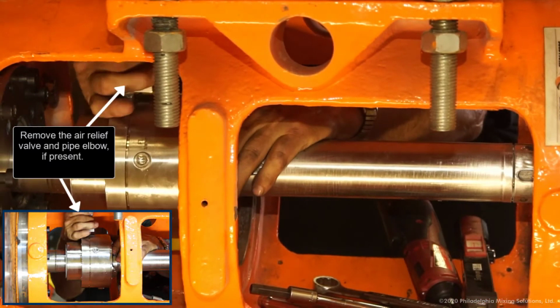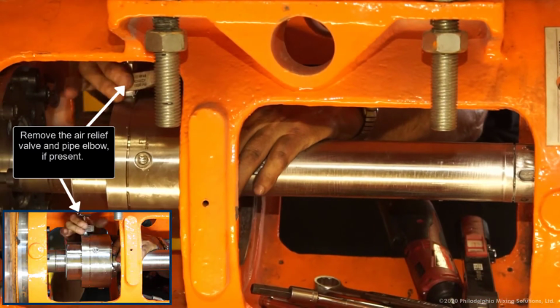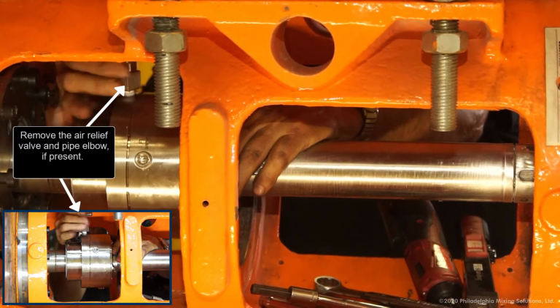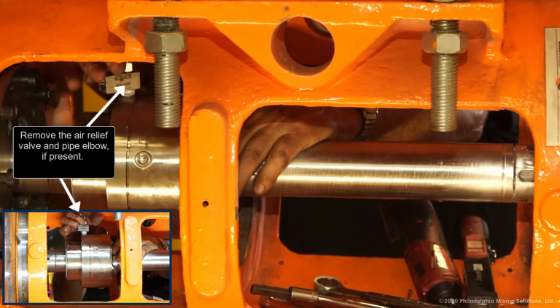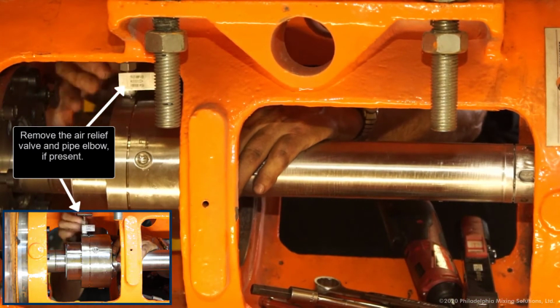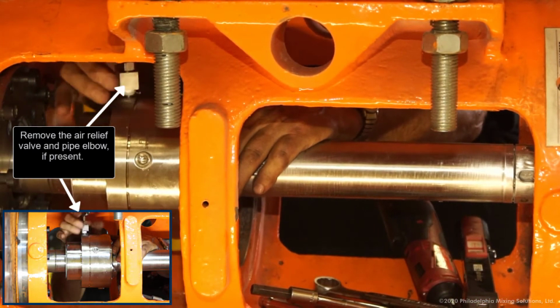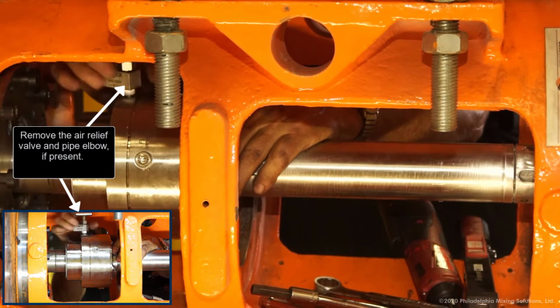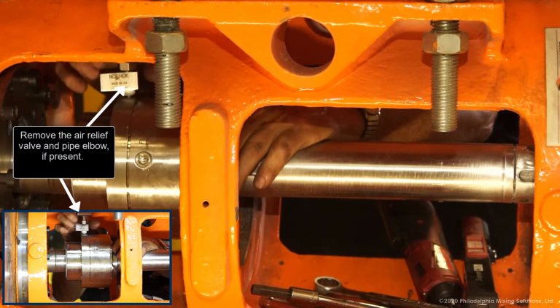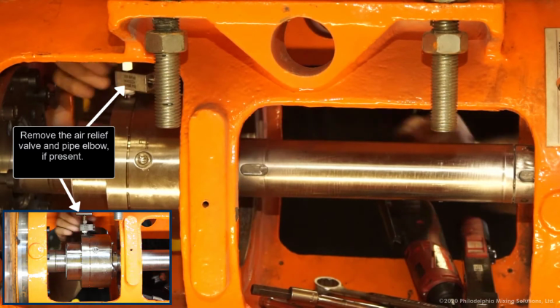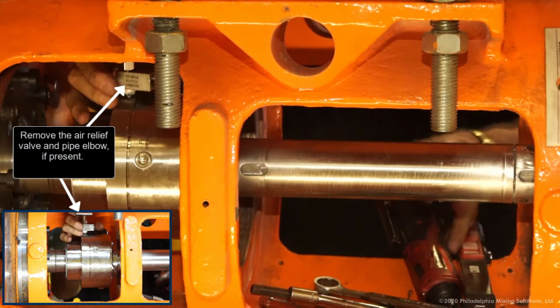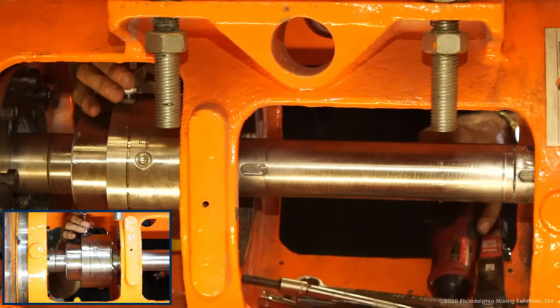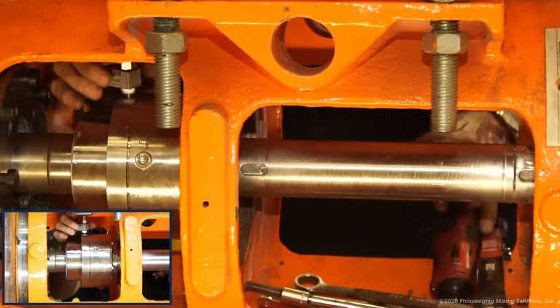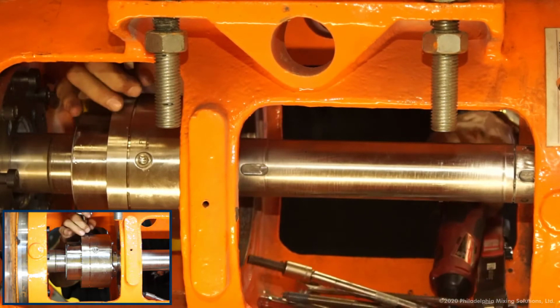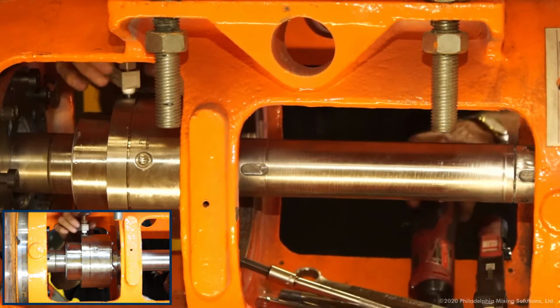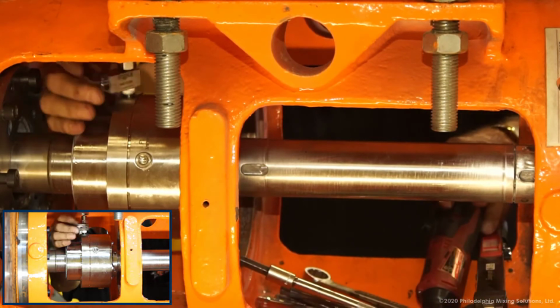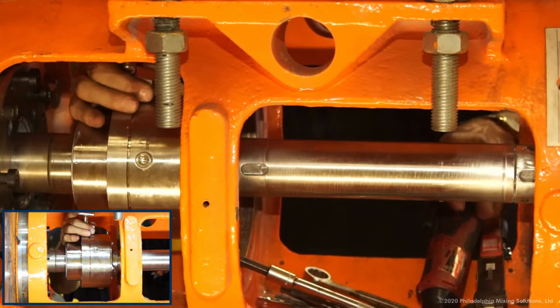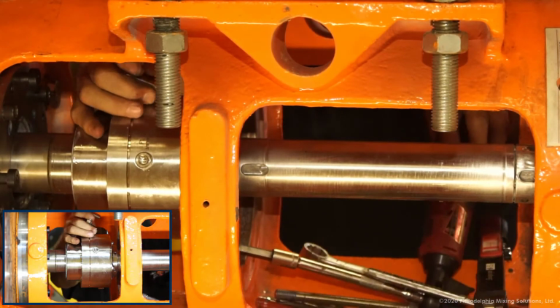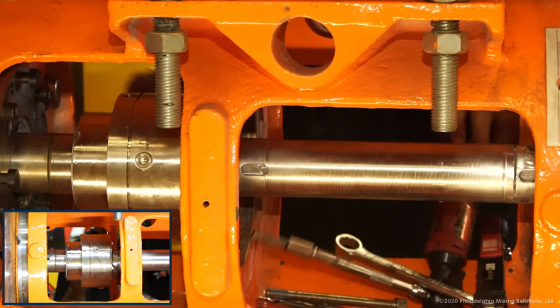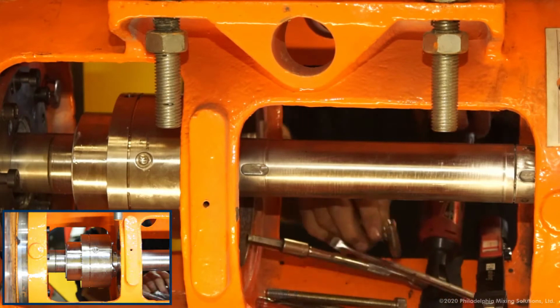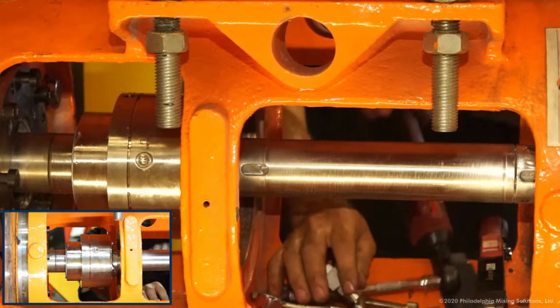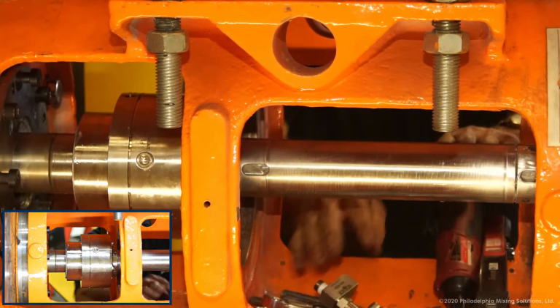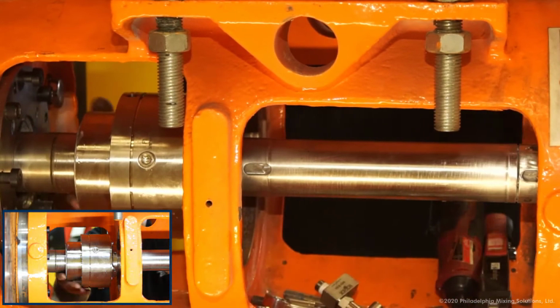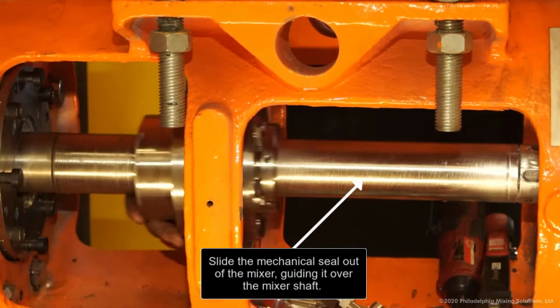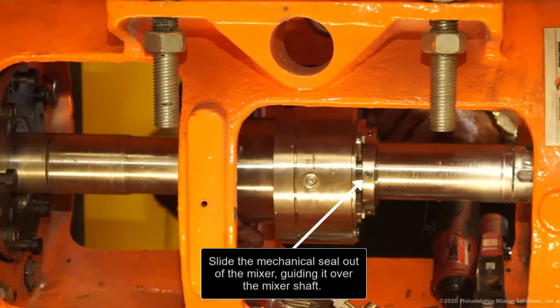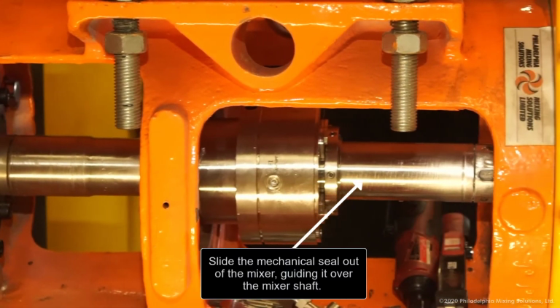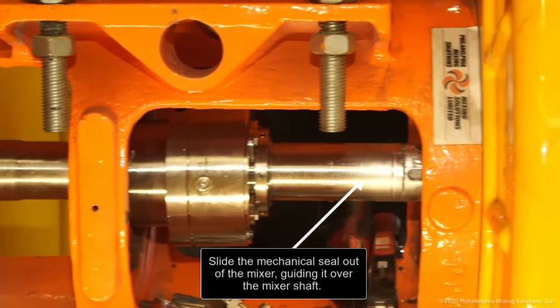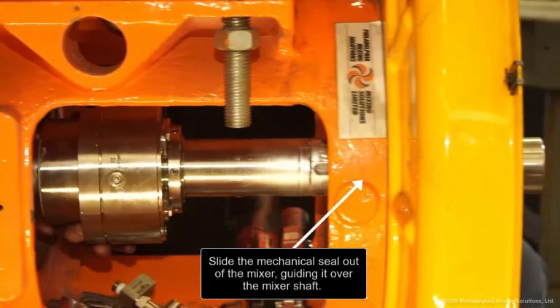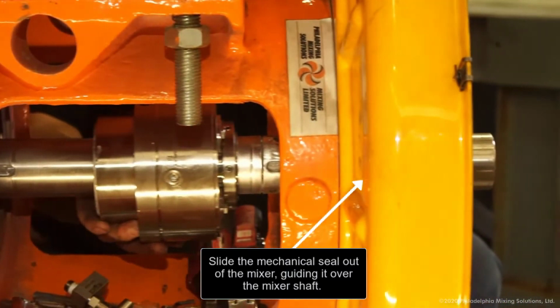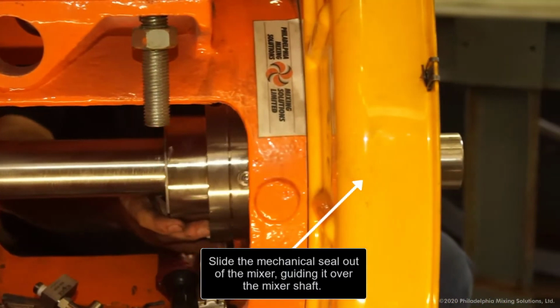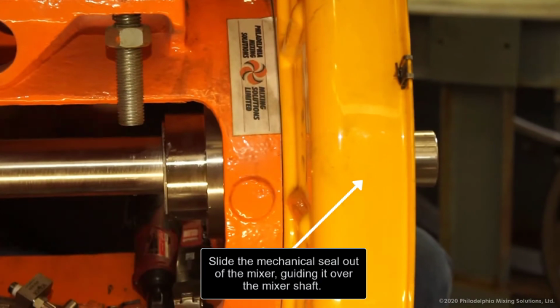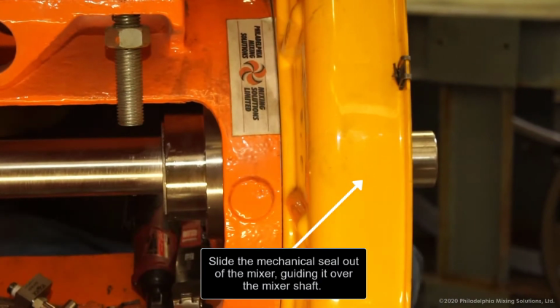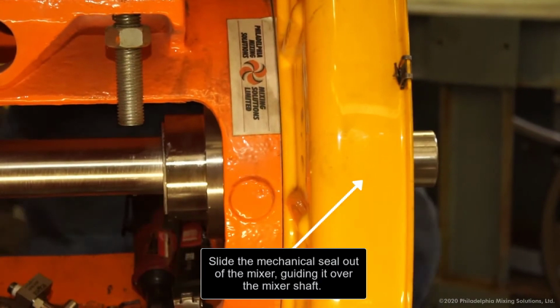Remove the air relief valve and pipe elbow if present. Slide the mechanical seal out of the mixer, guiding it over the mixer shaft.